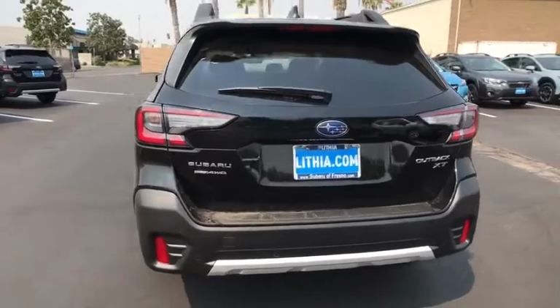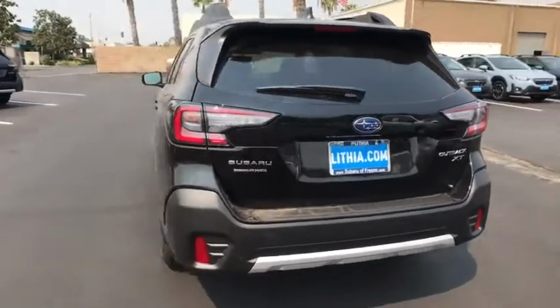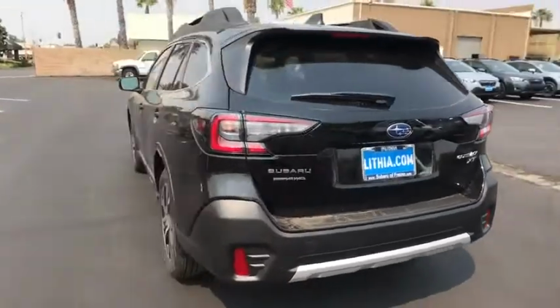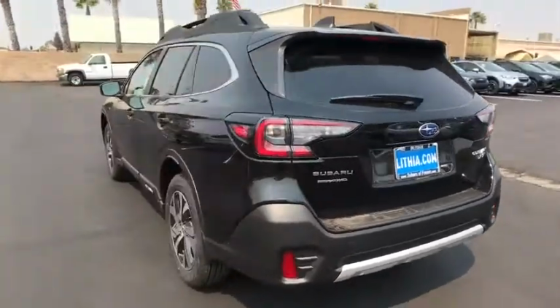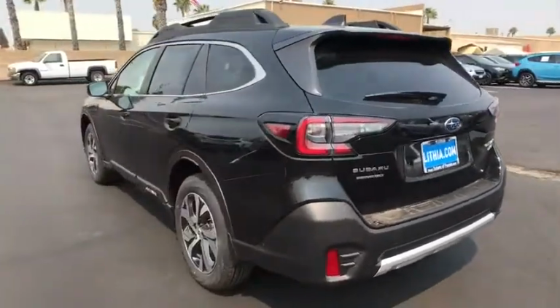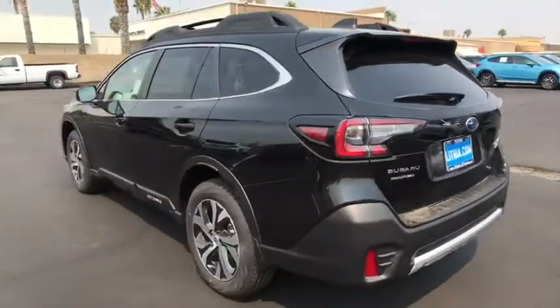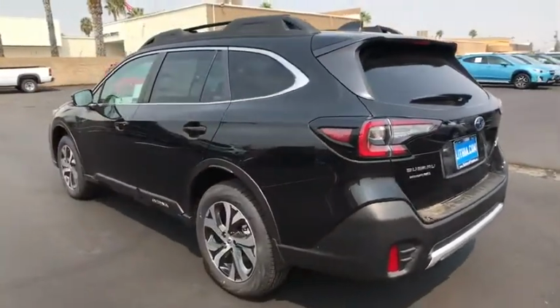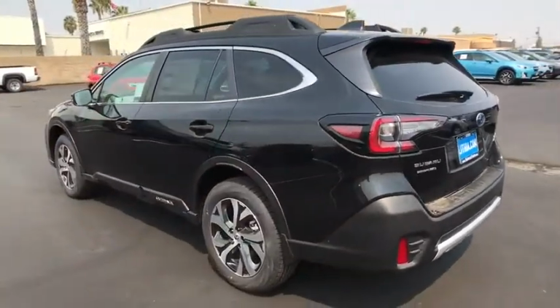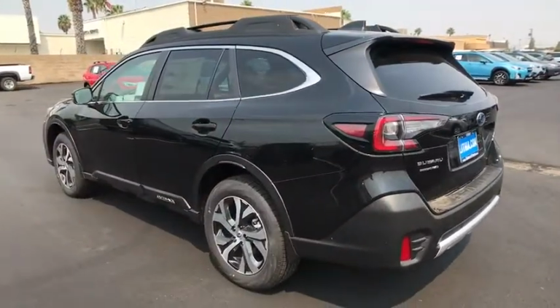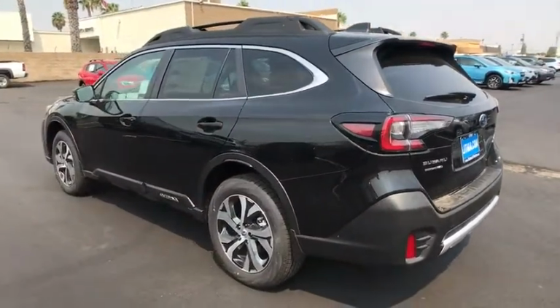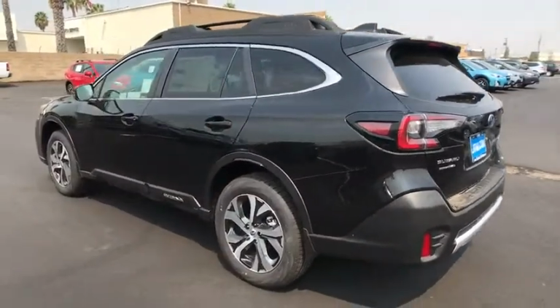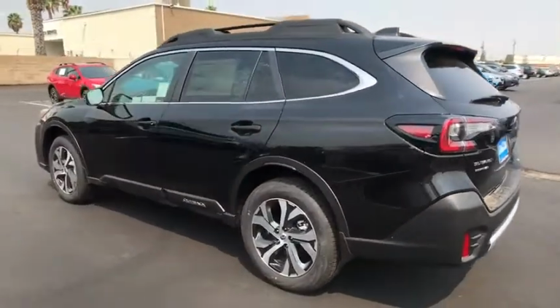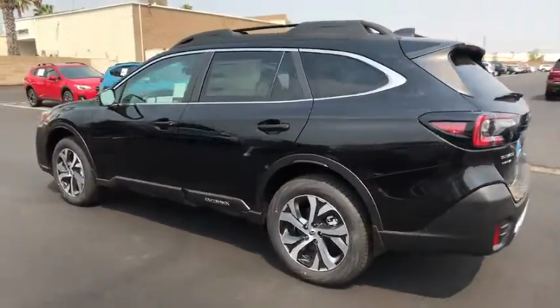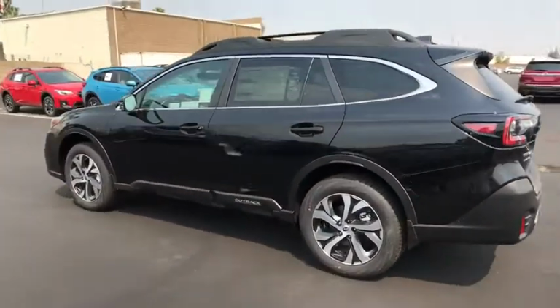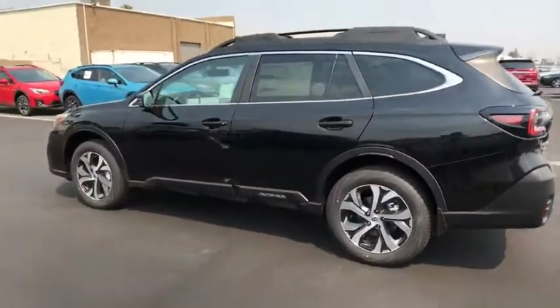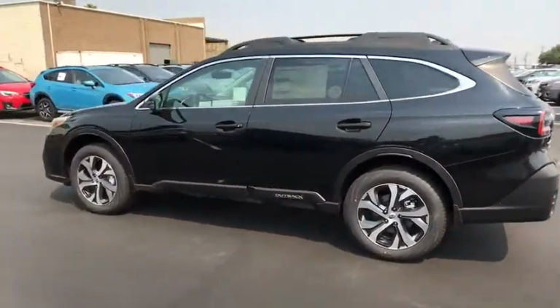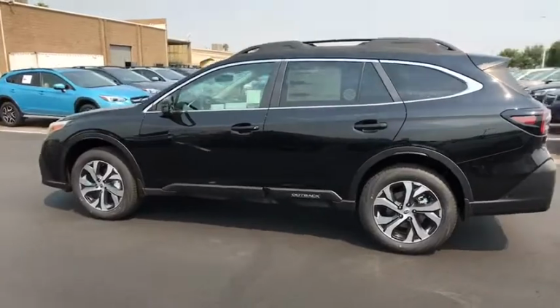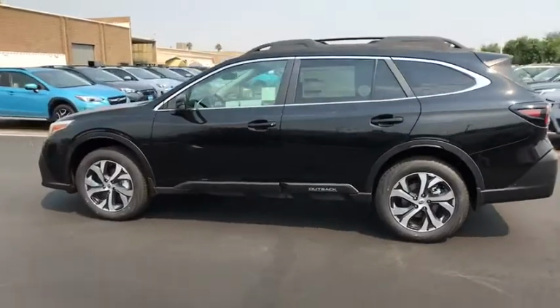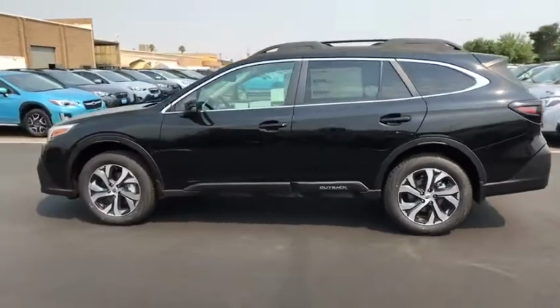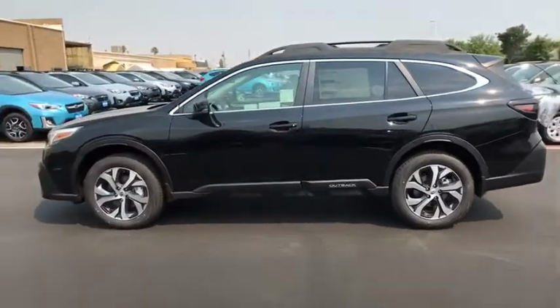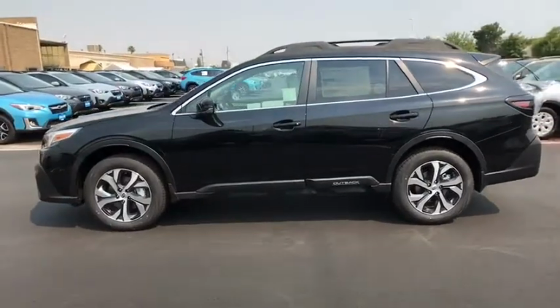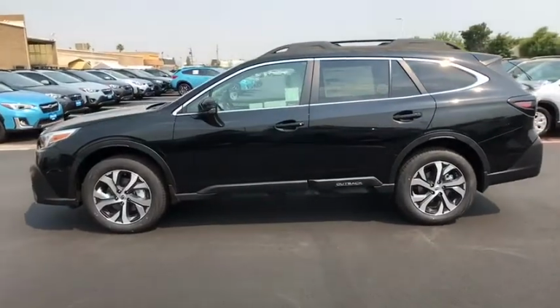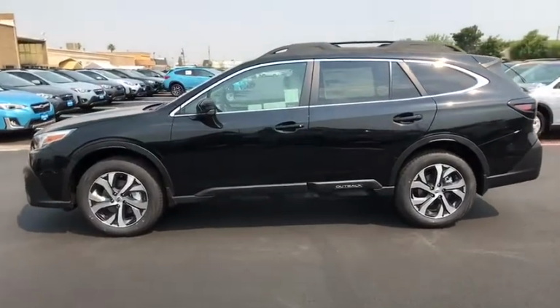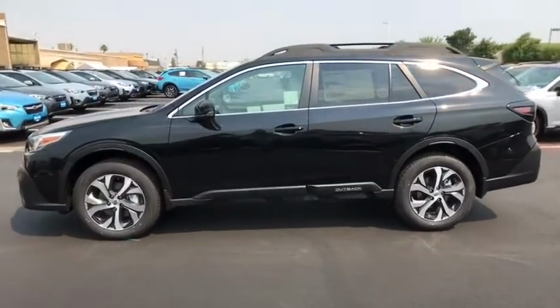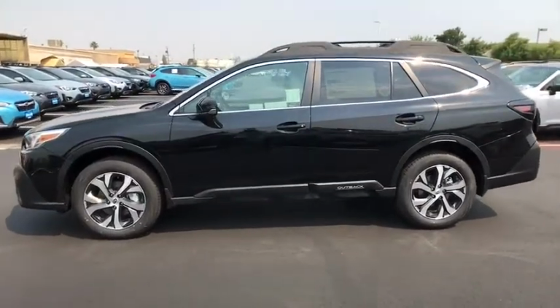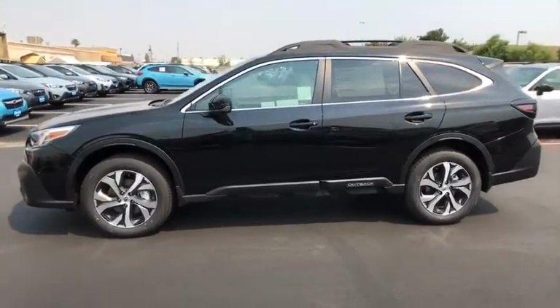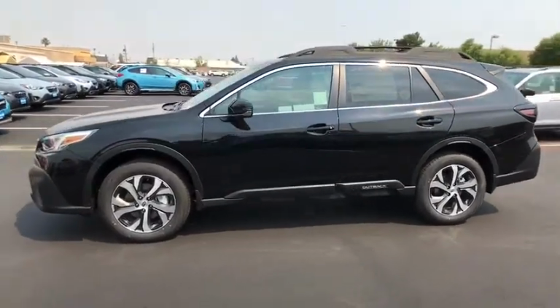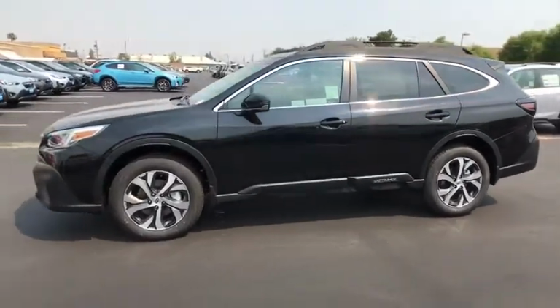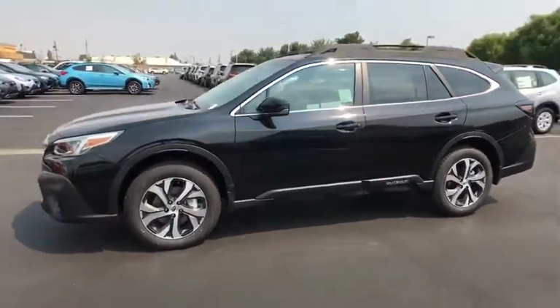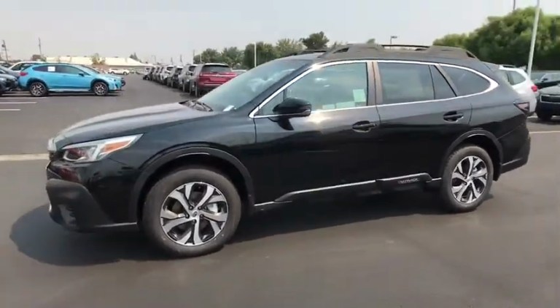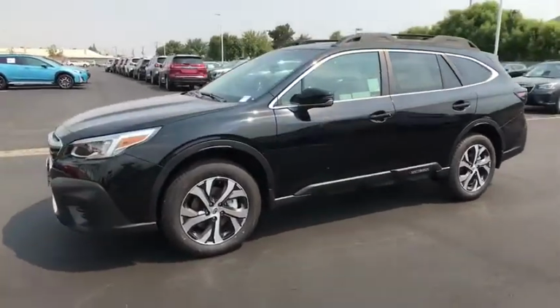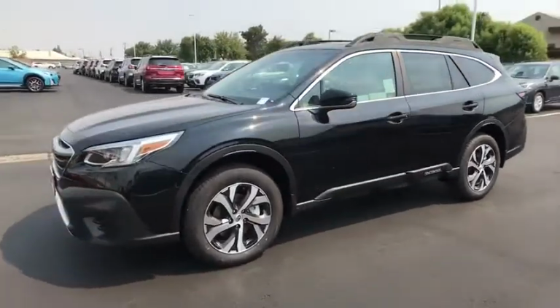Keyless entry, remote engine start, power passenger seat, navigation system, backup camera, power liftgate, all-wheel drive, leather-wrapped steering wheel, power steering.